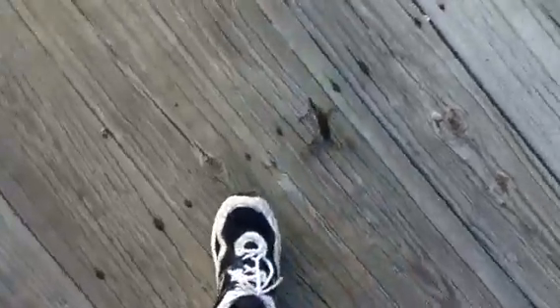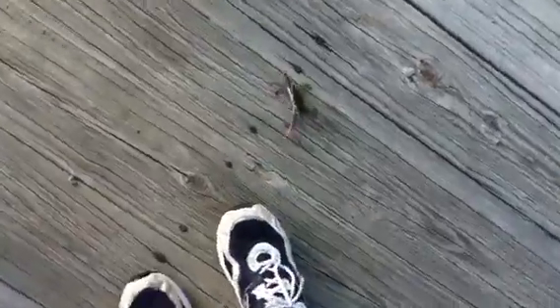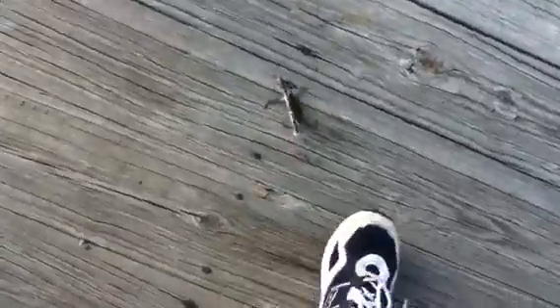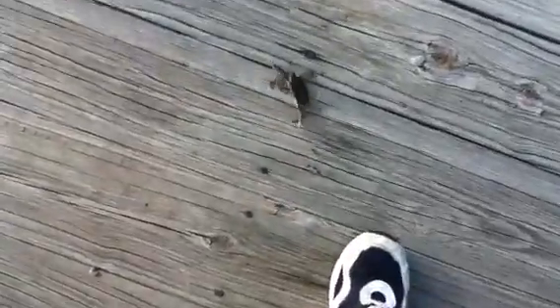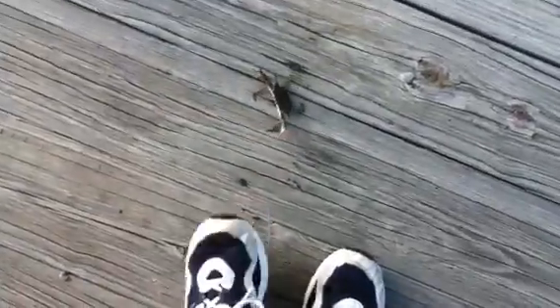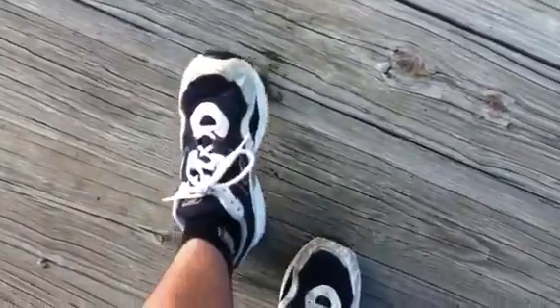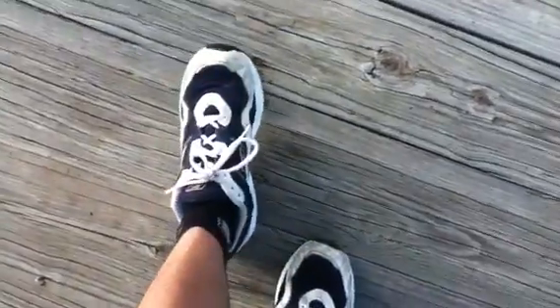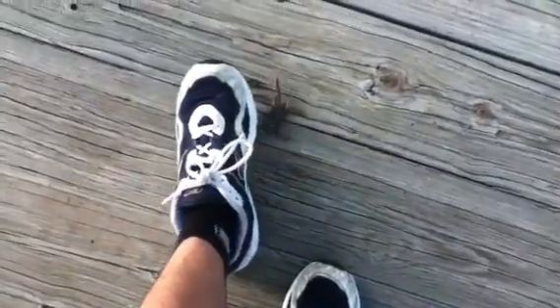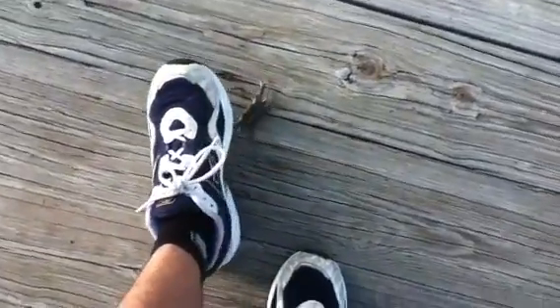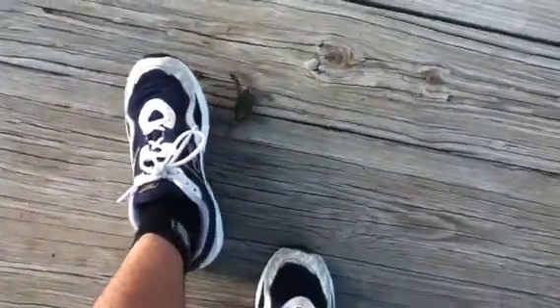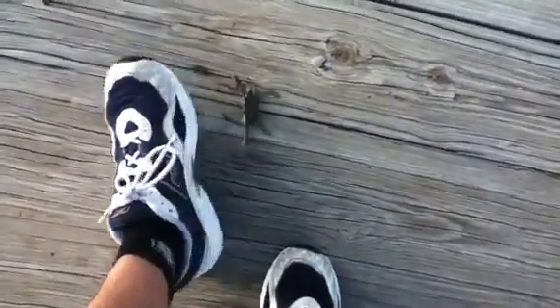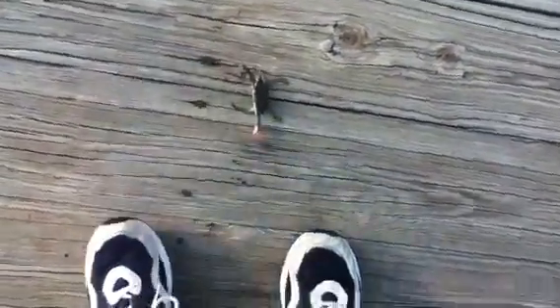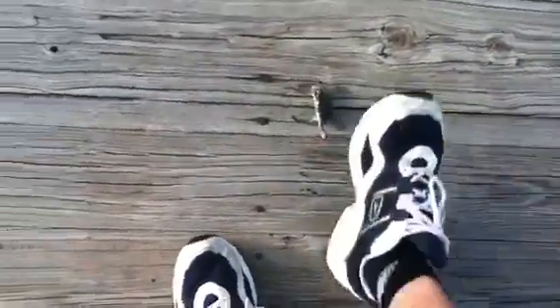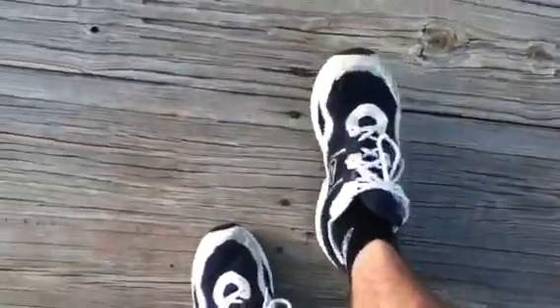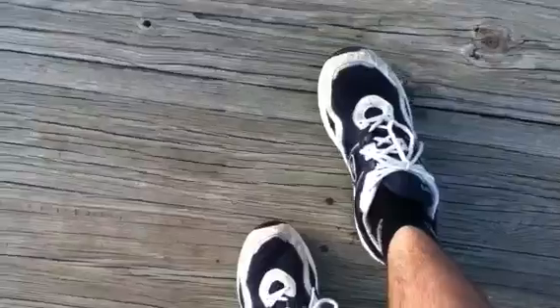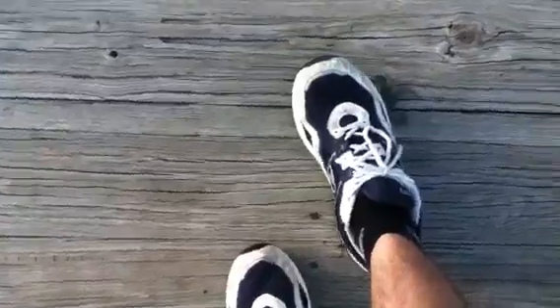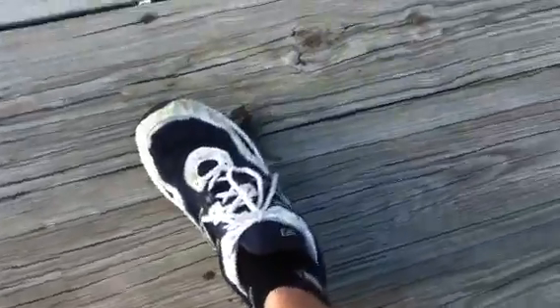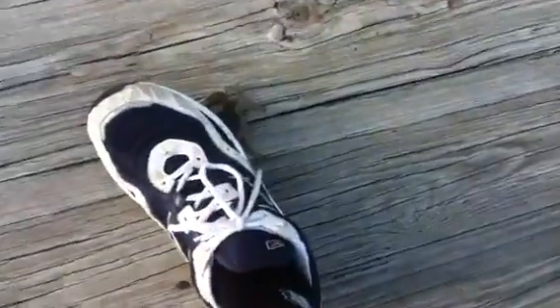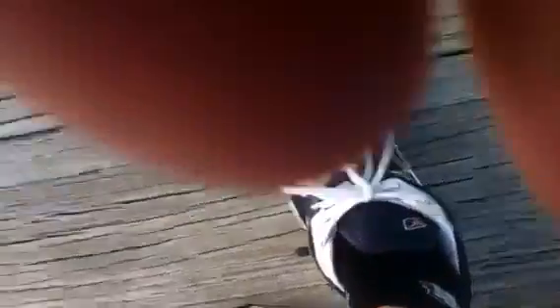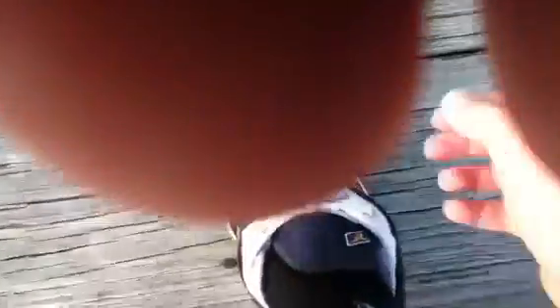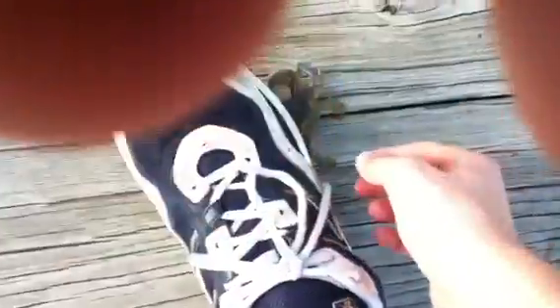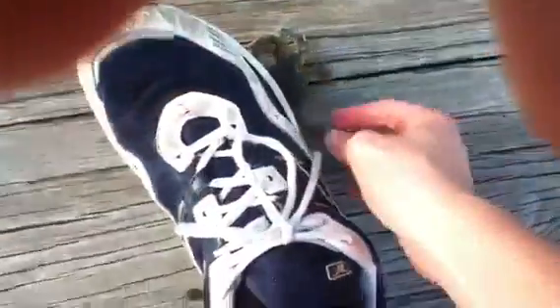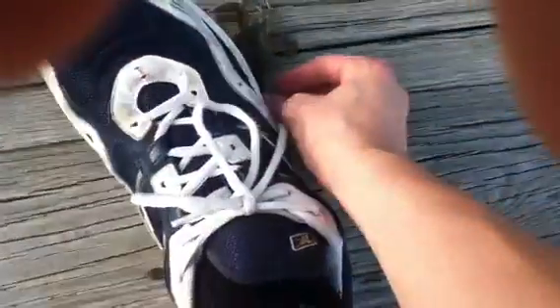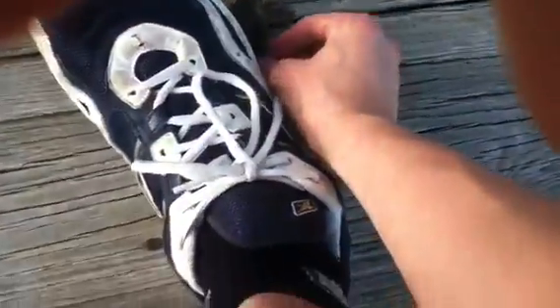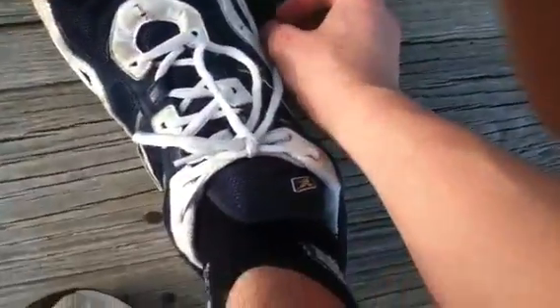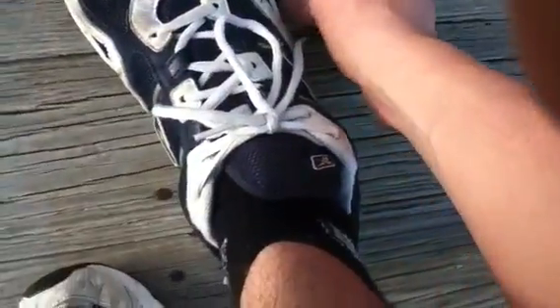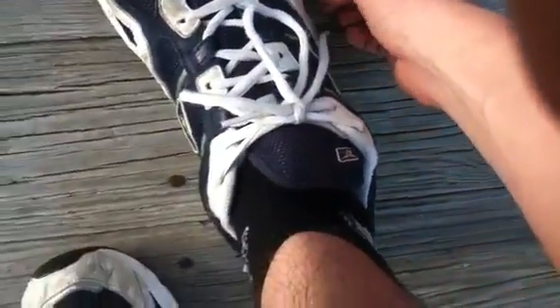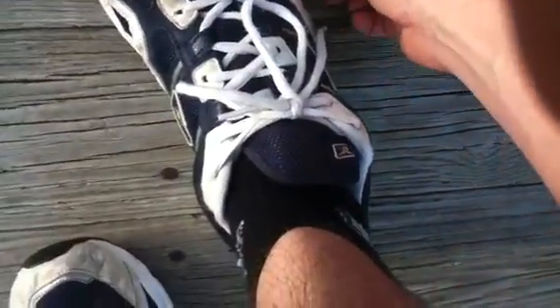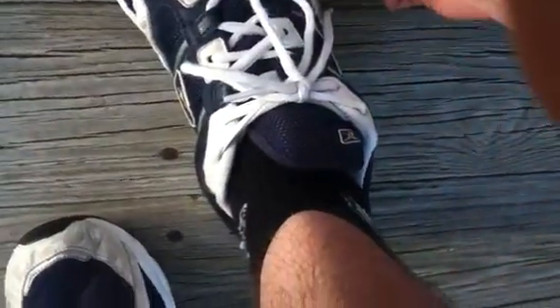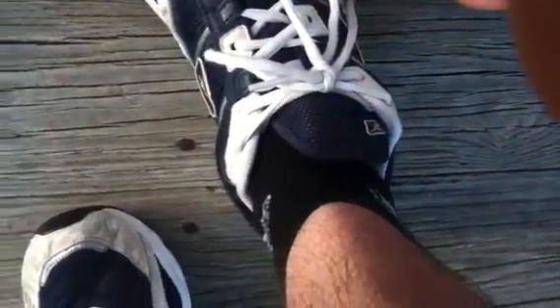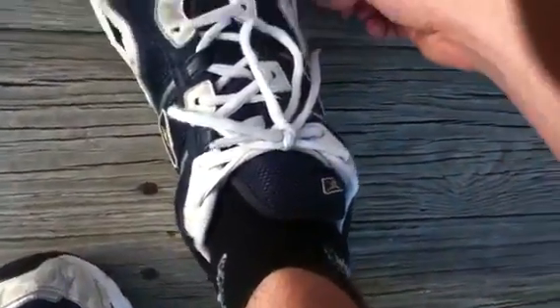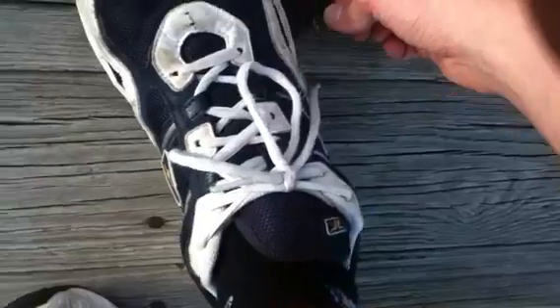Nope. I'm not going to hurt him, I'm just going to try to... I'm not stepping on his claws. He's just grabbing onto my shoe.